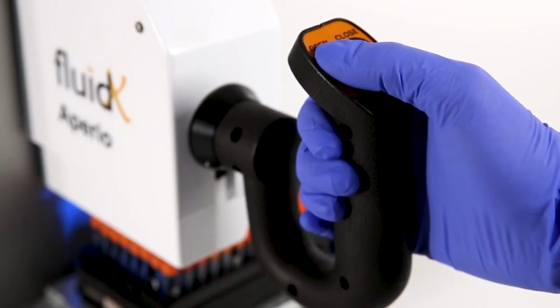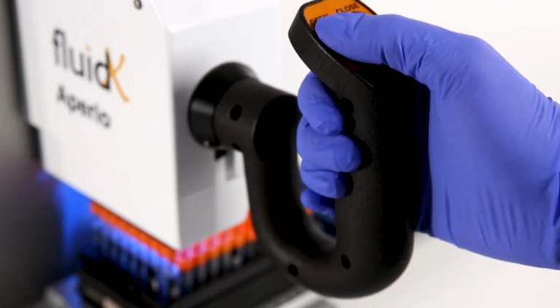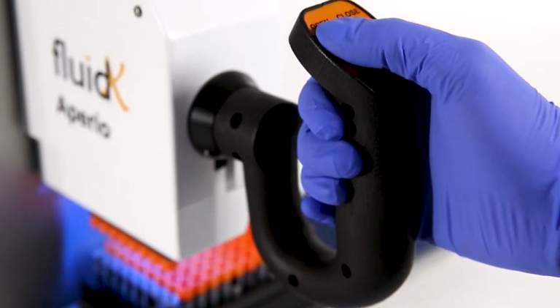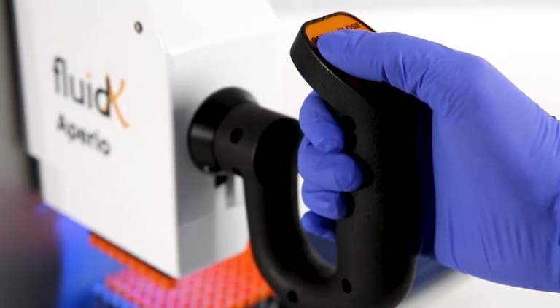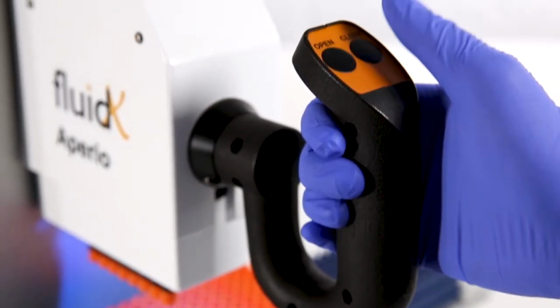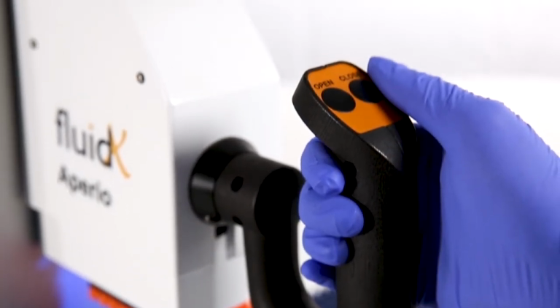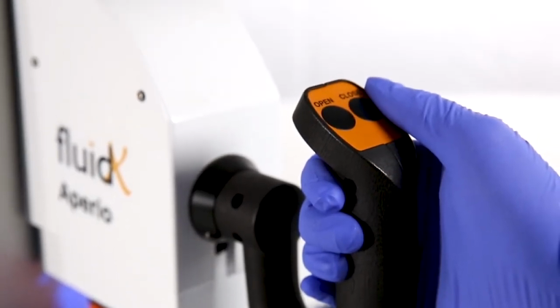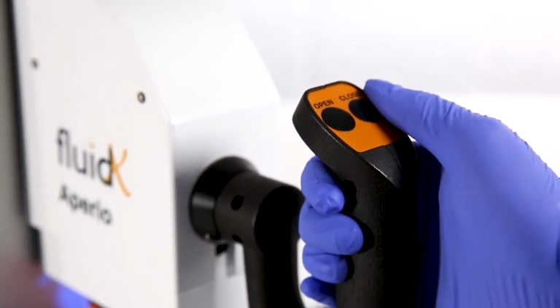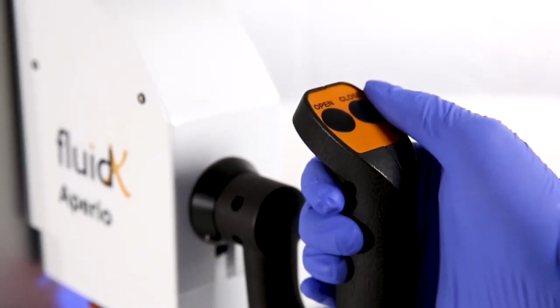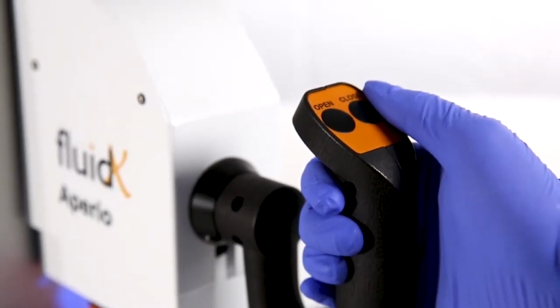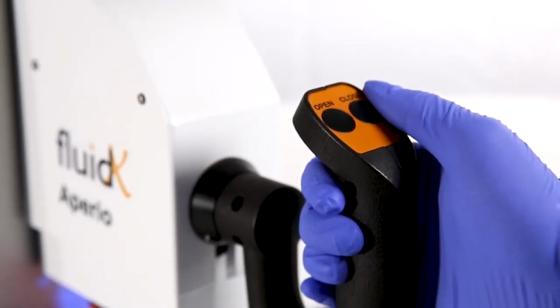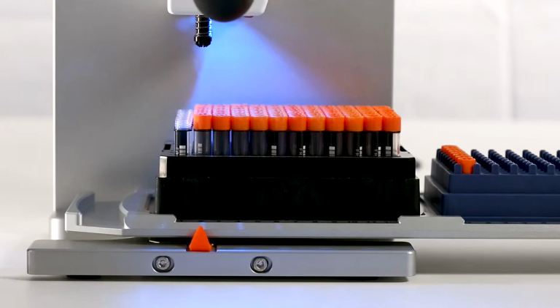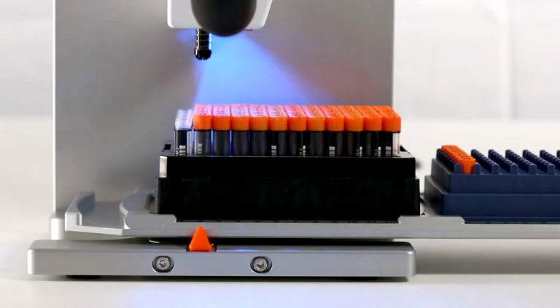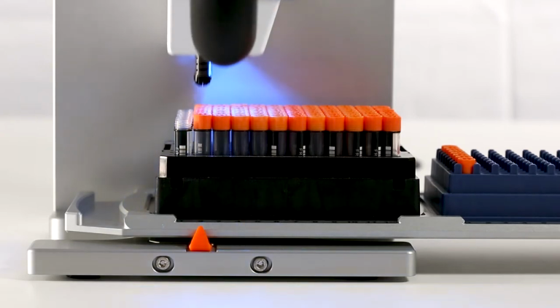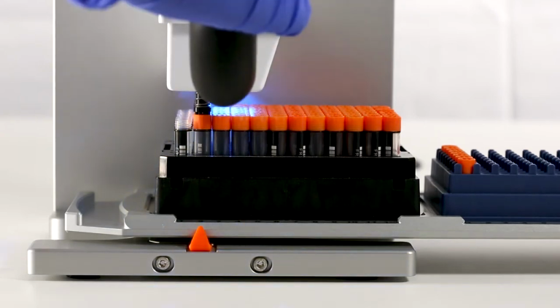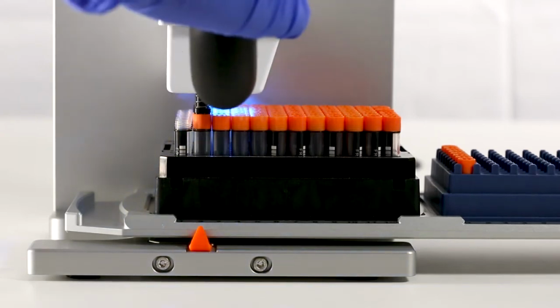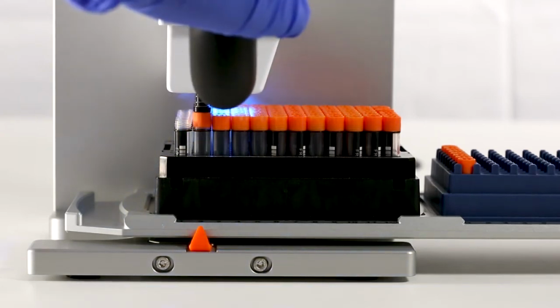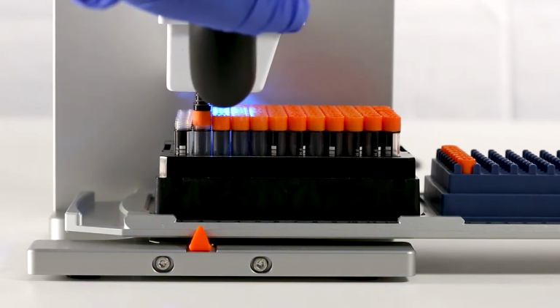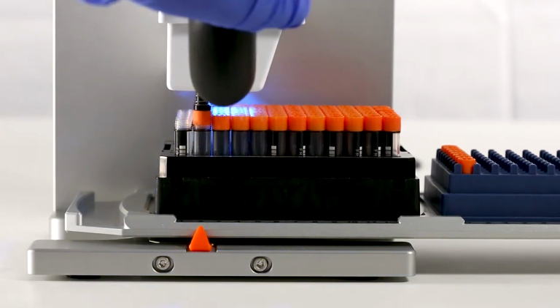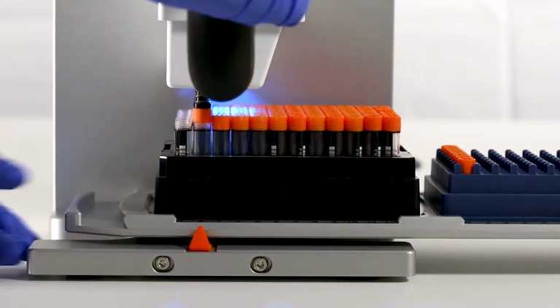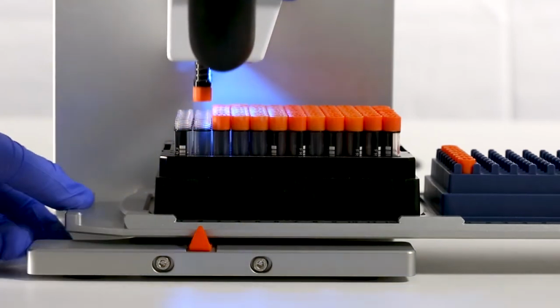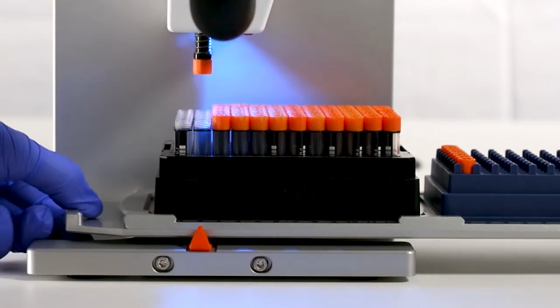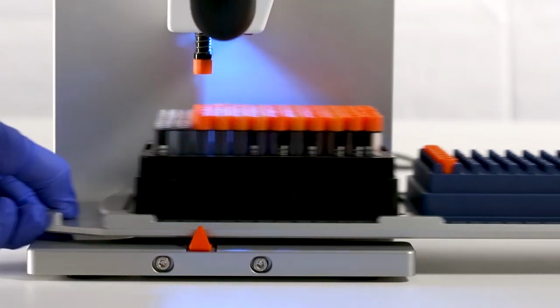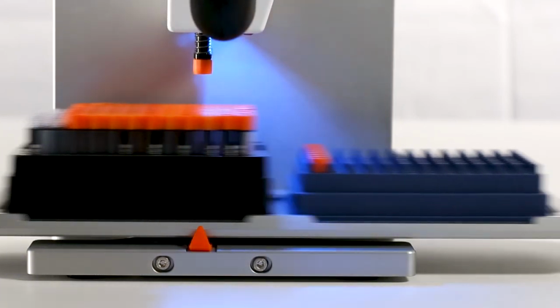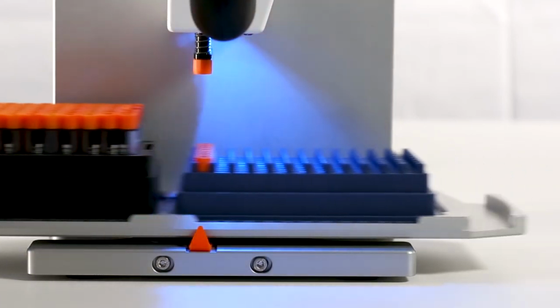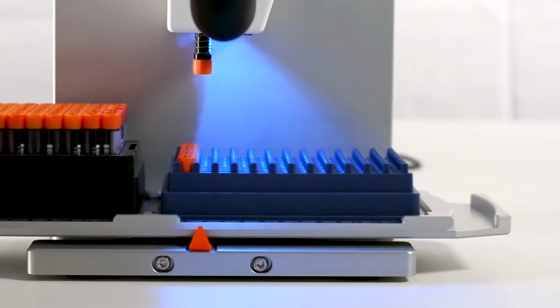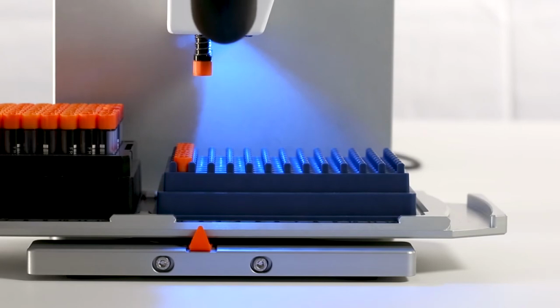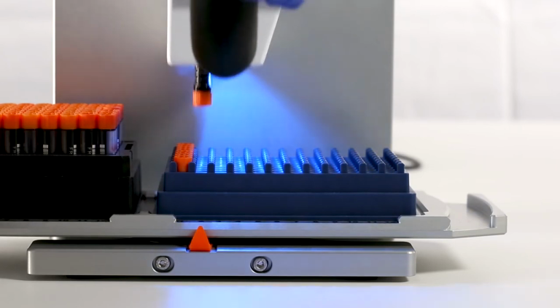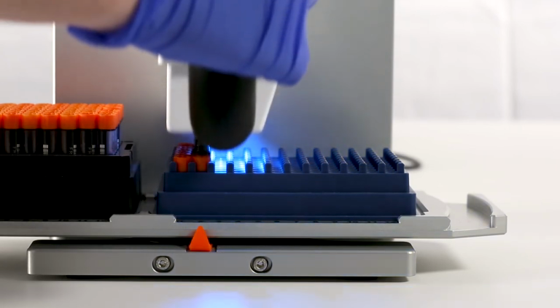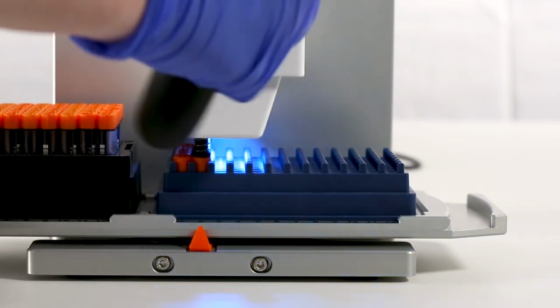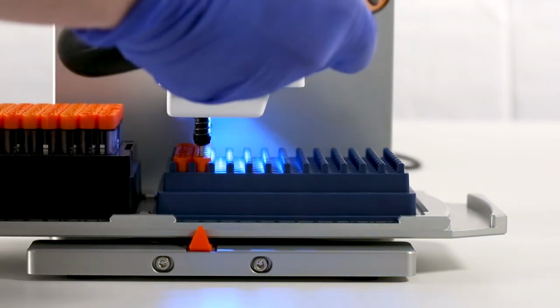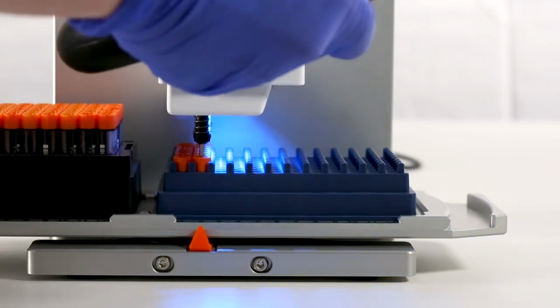Once caps are cleared of the tubes, release the open button. From observing the decapping process, keeping the cap drivers turning throughout the whole process avoids picking up tubes when lifting up.